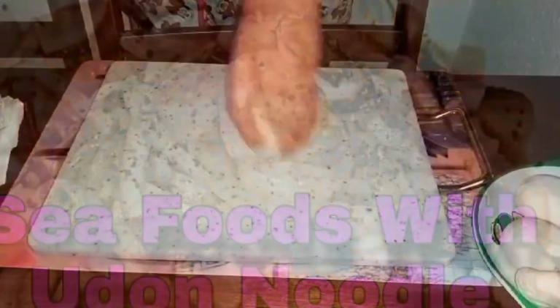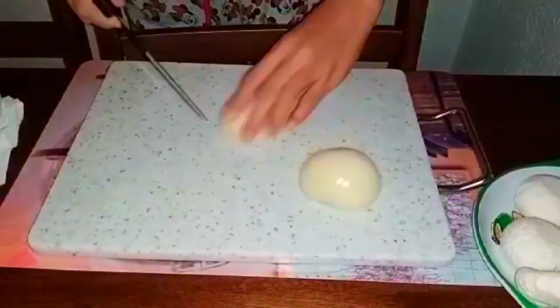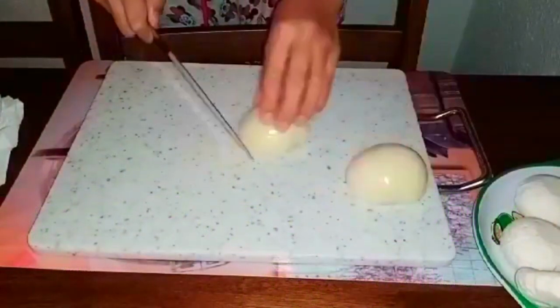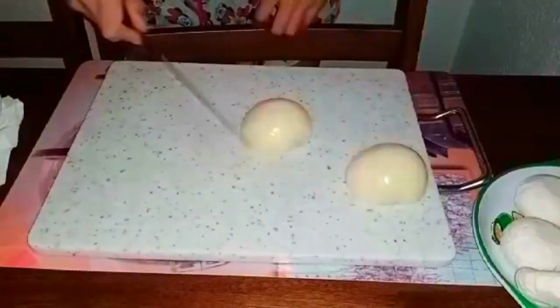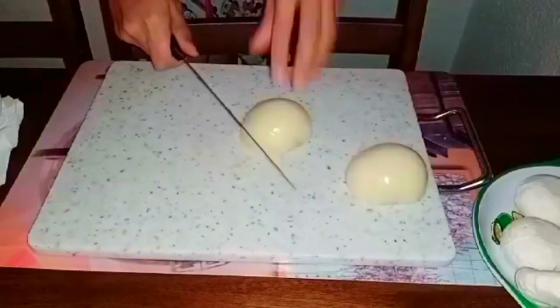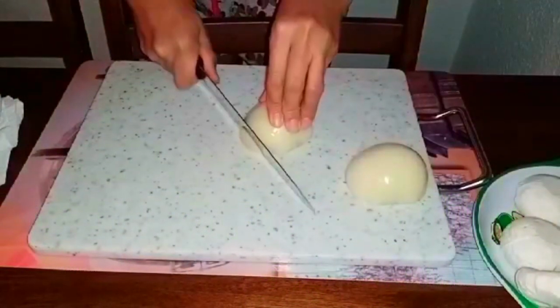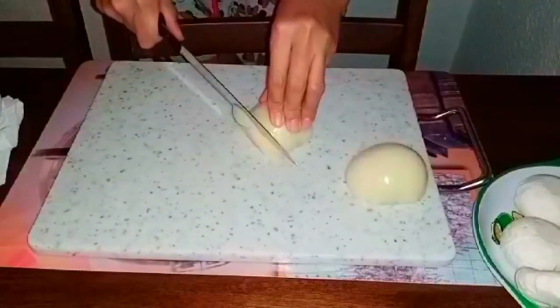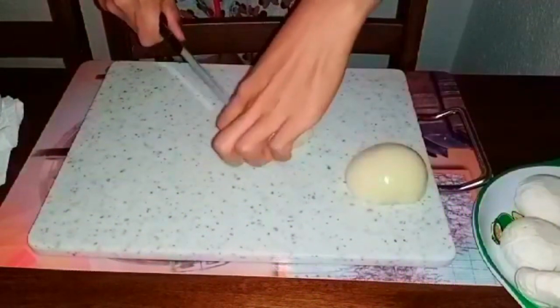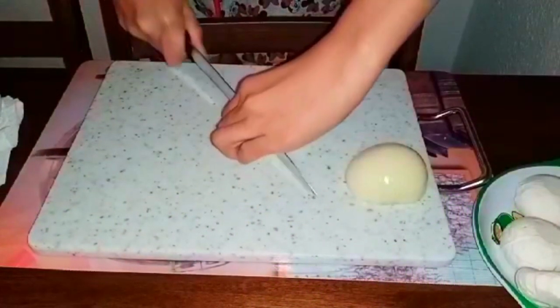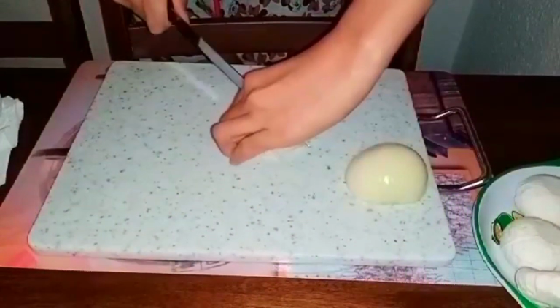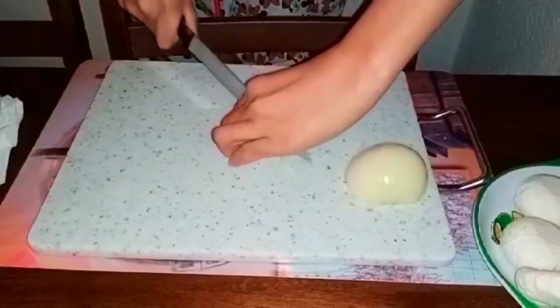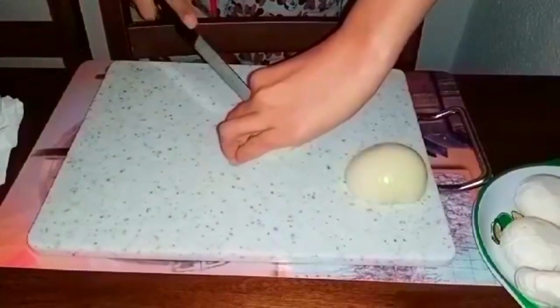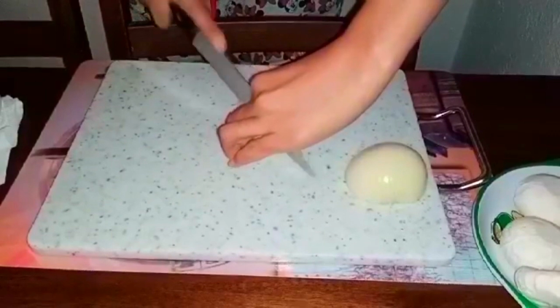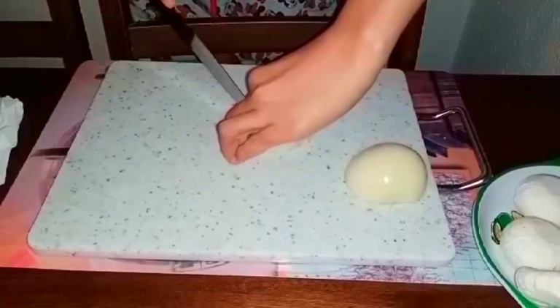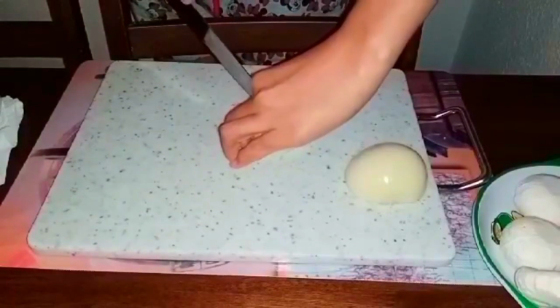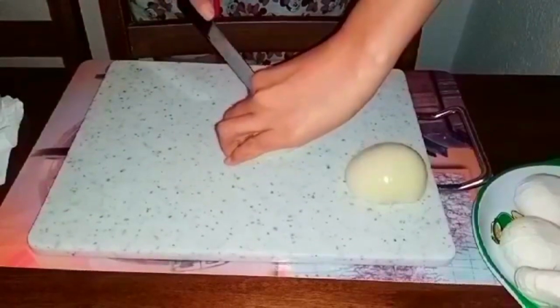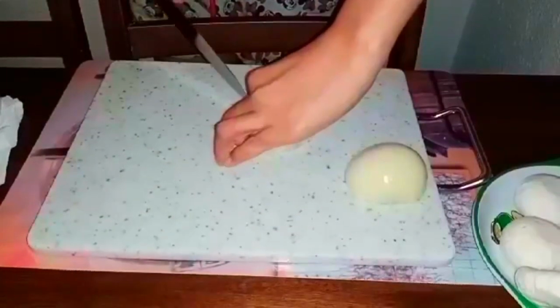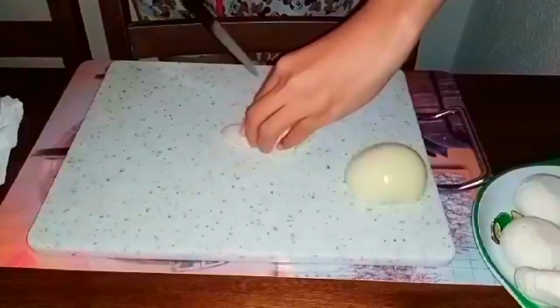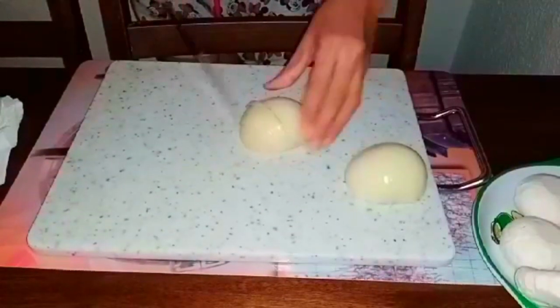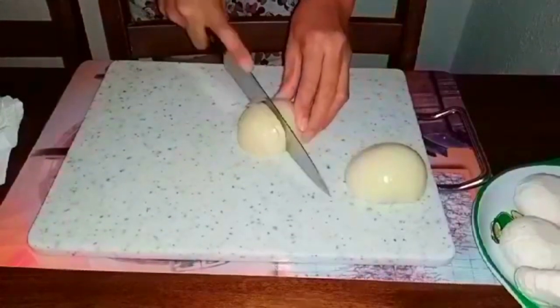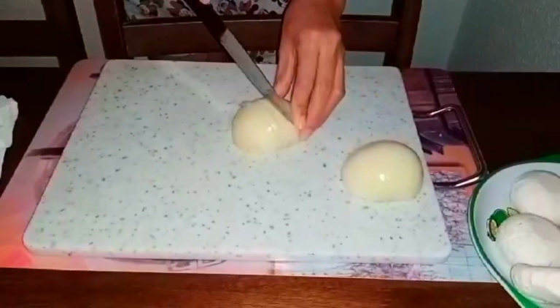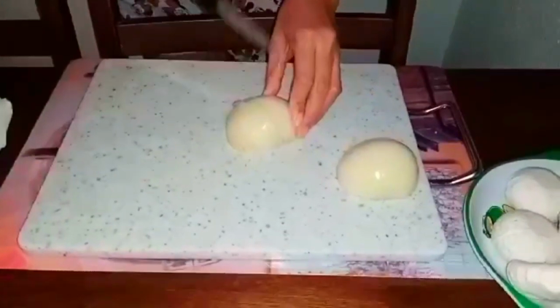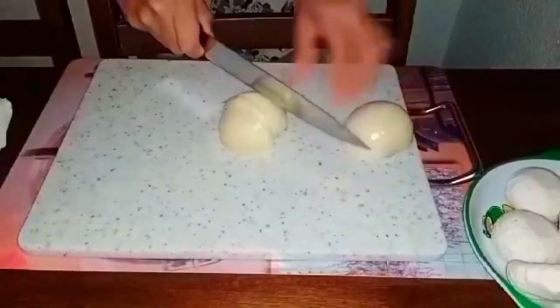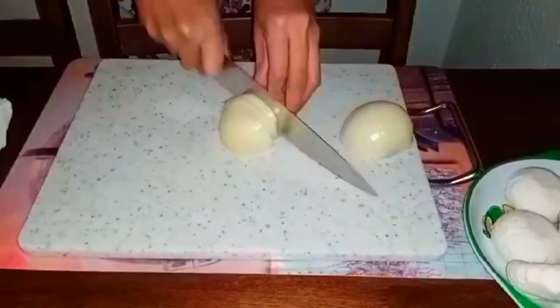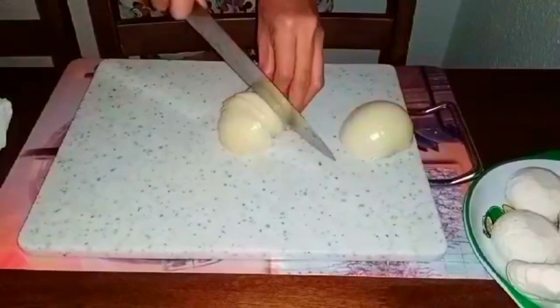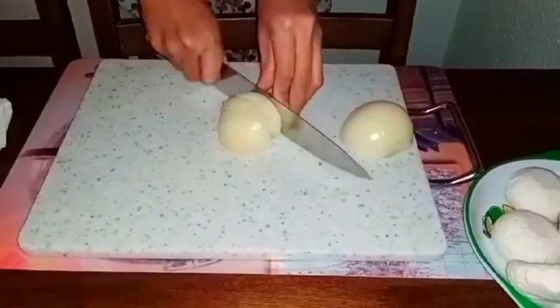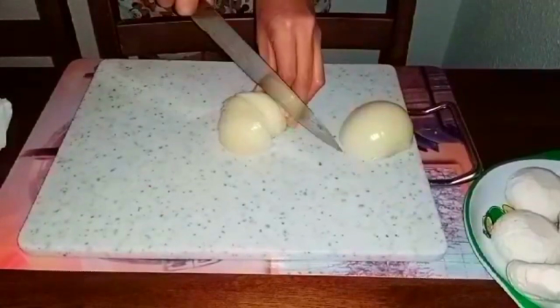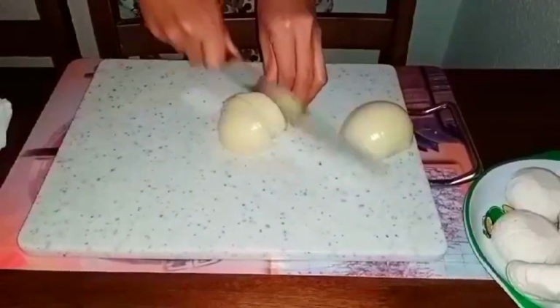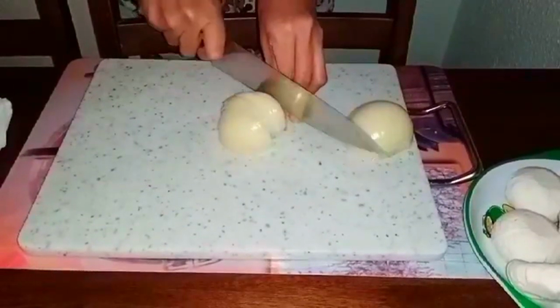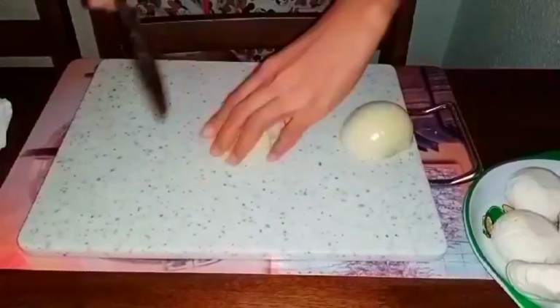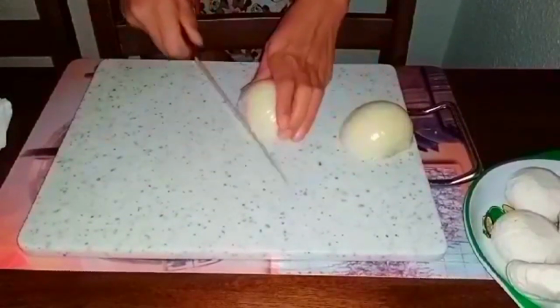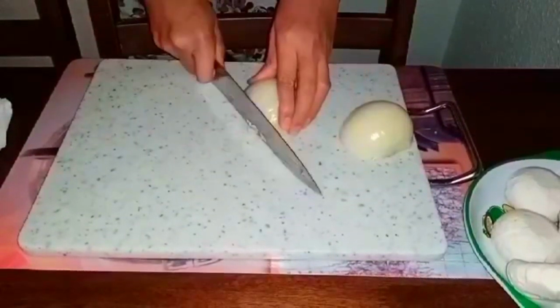So, first we're going to chop our onion. Slice it very fine. We're just going to need half of it, because our onion is large, so that's enough.